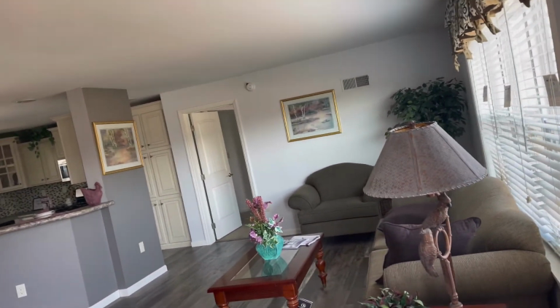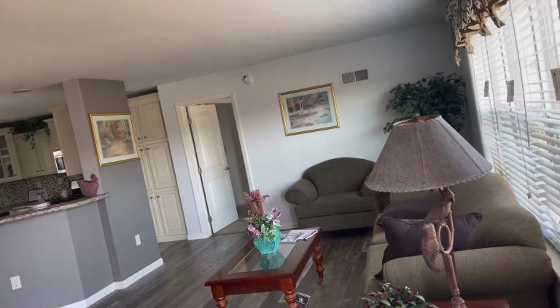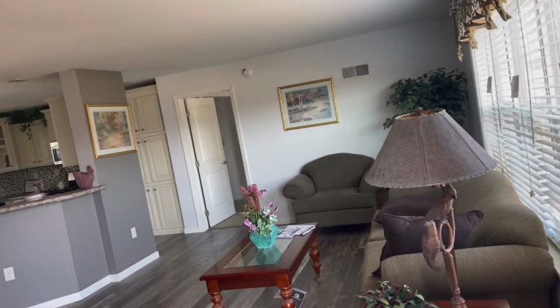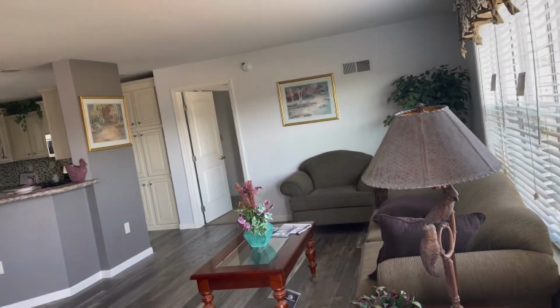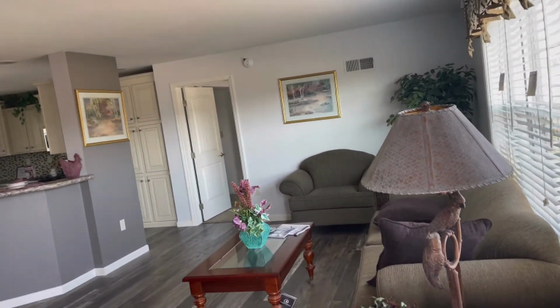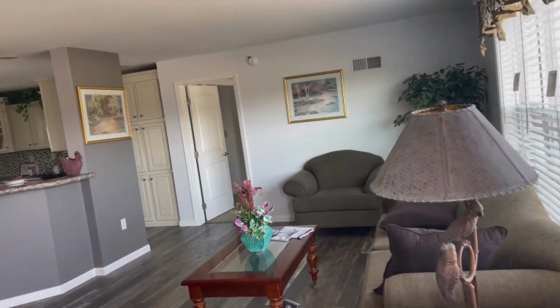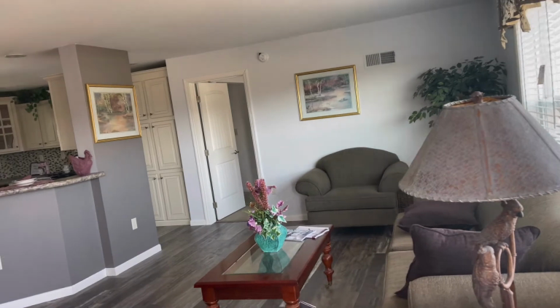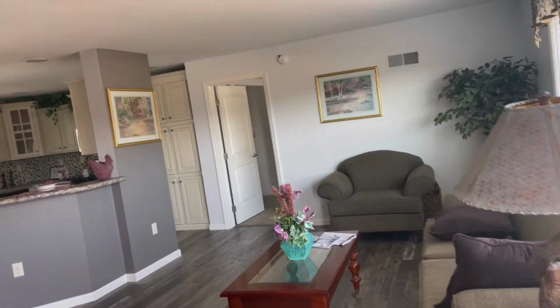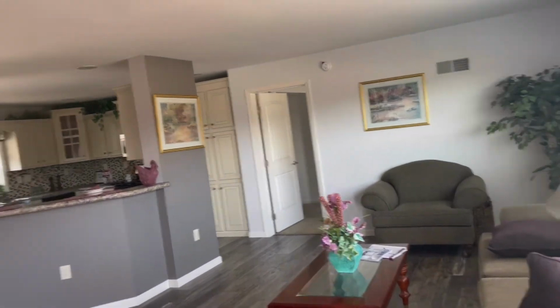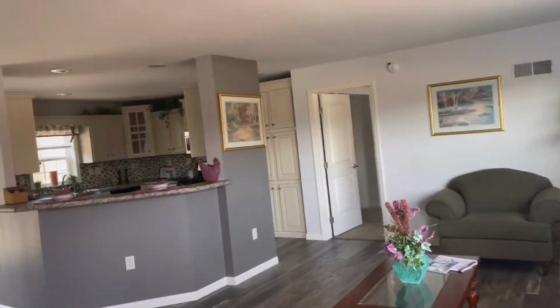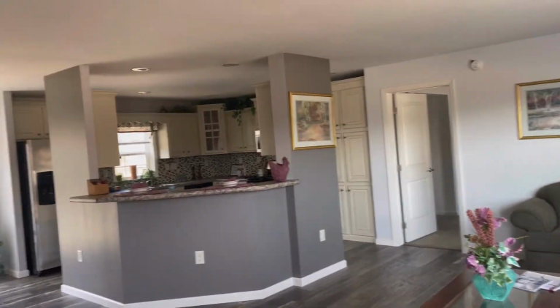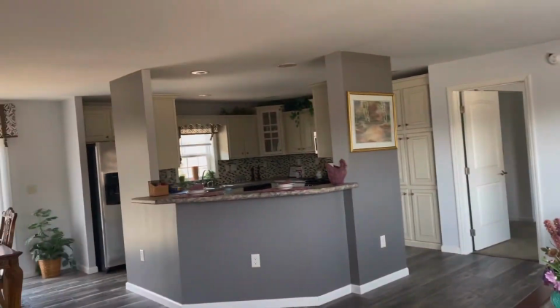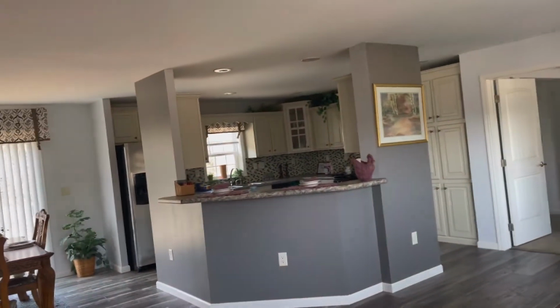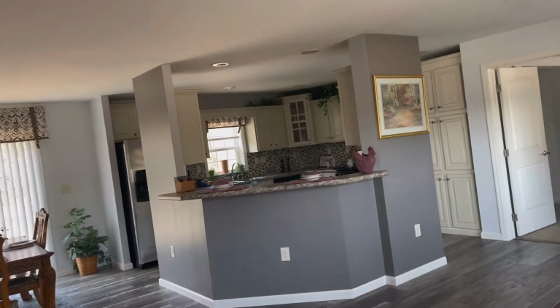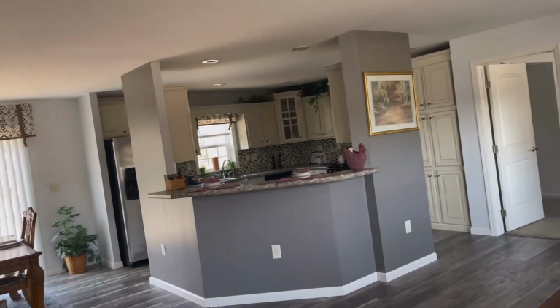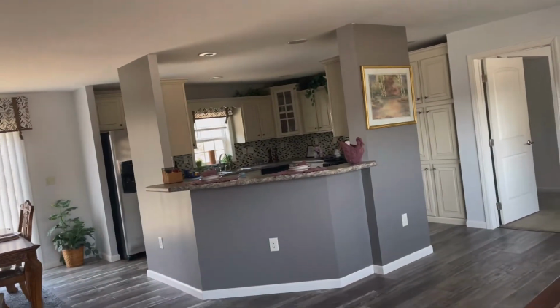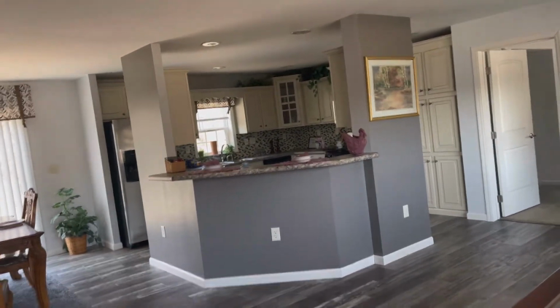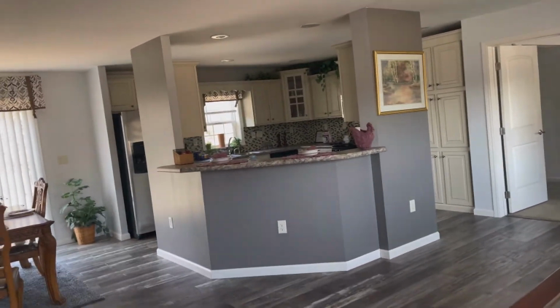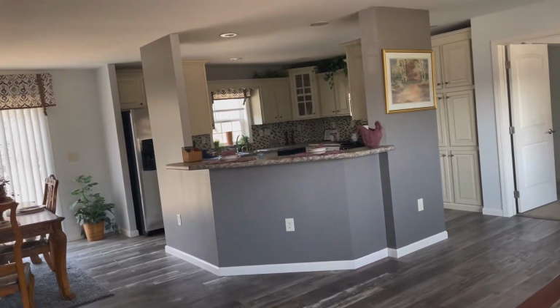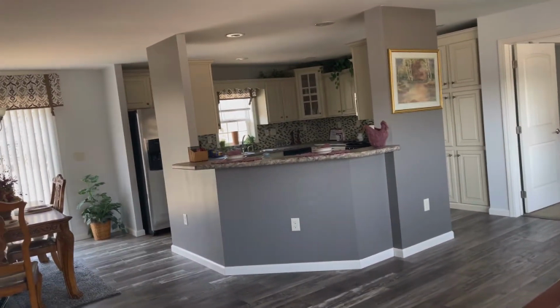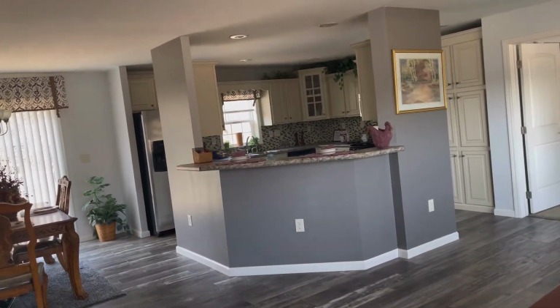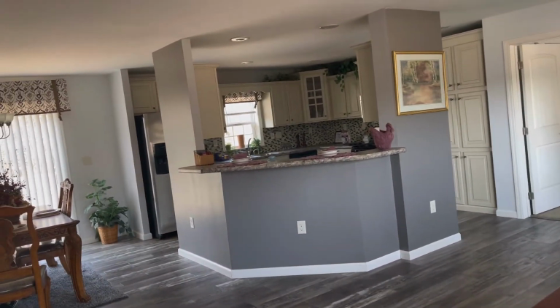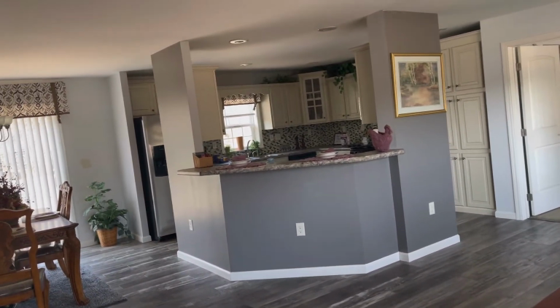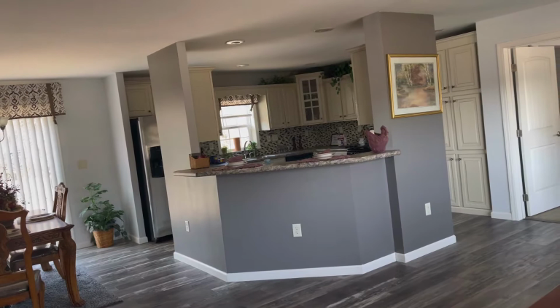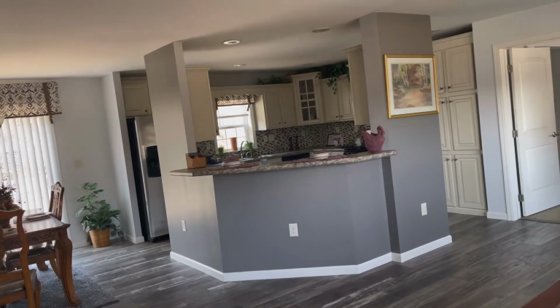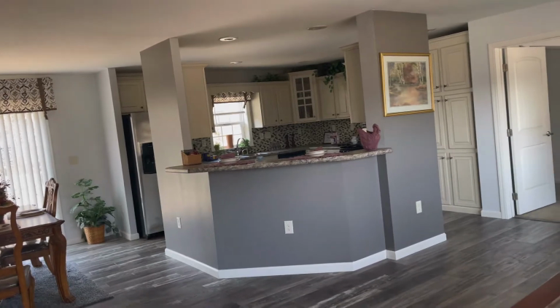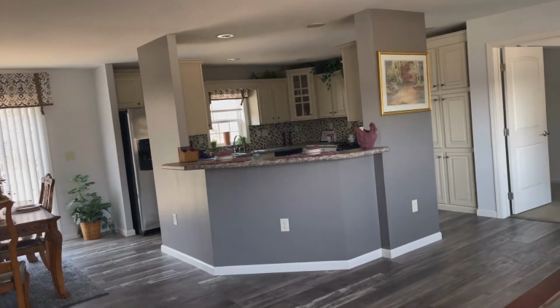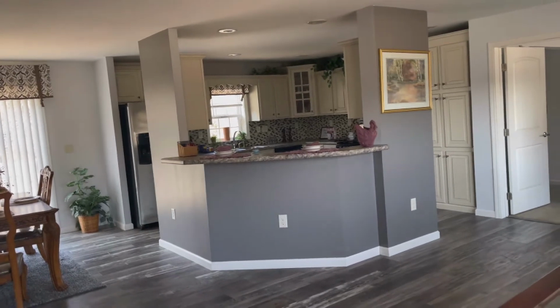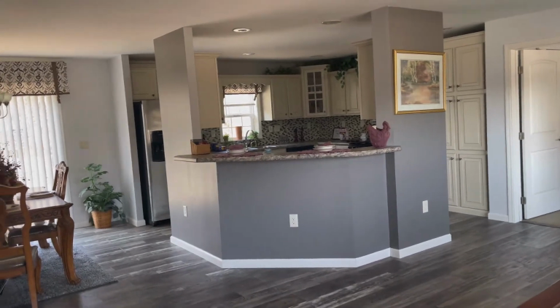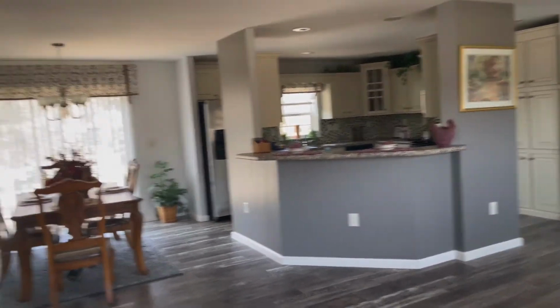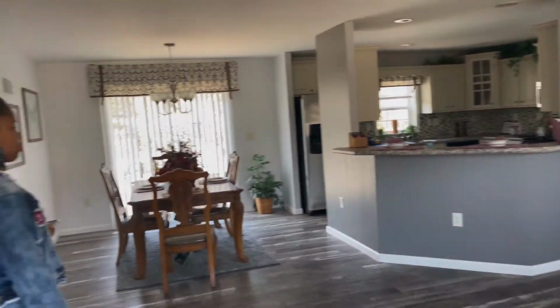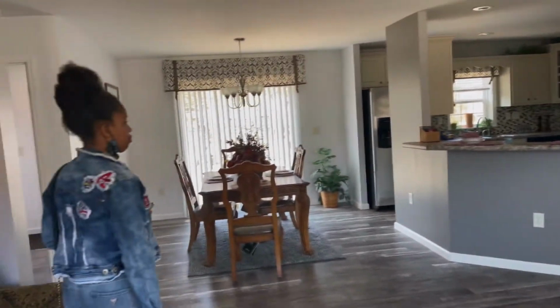Actually, I do like this house, but I don't like the kitchen layout. Like, what is that? I'm not a fan, and I'm not a fan of the colors. But all of that stuff can be changed.